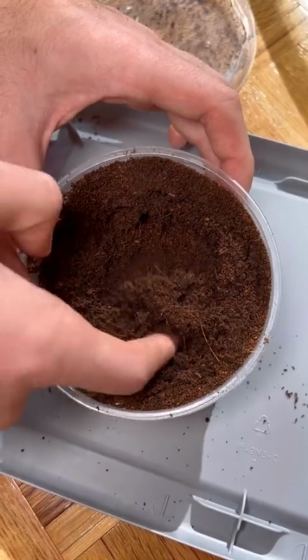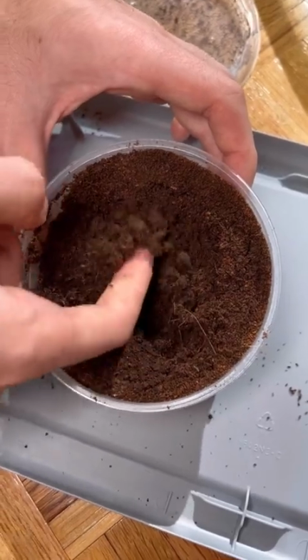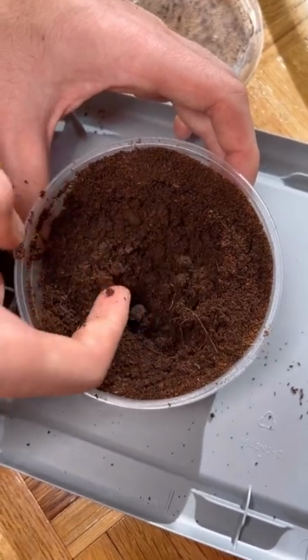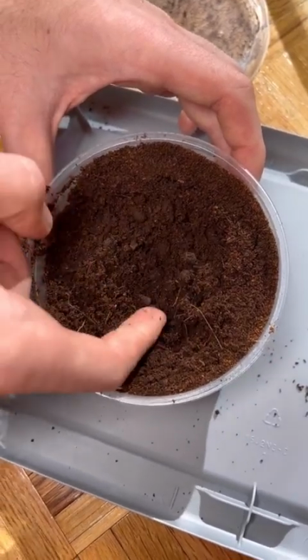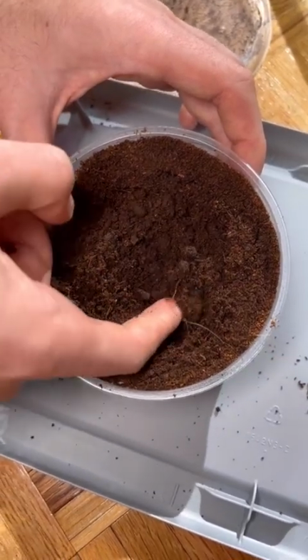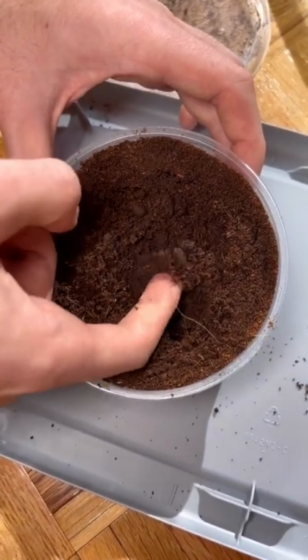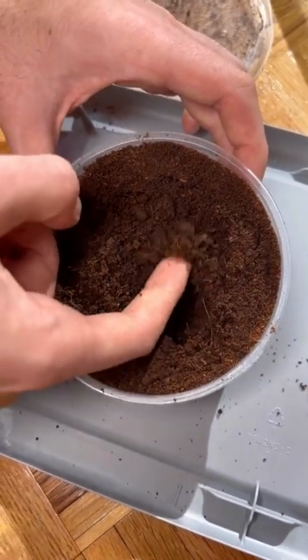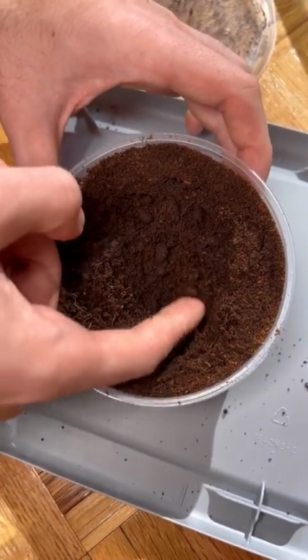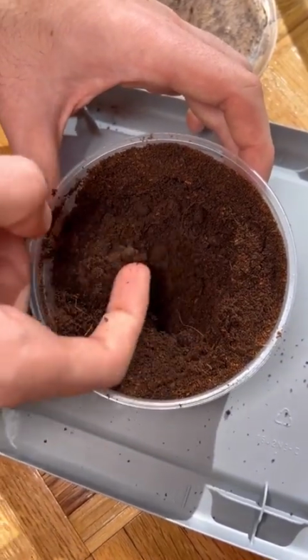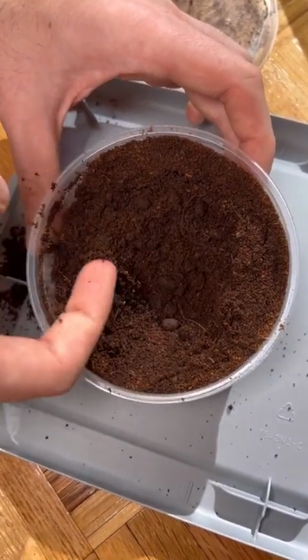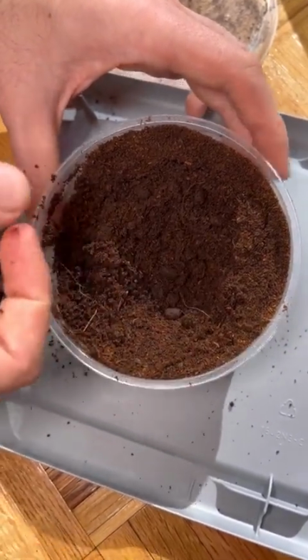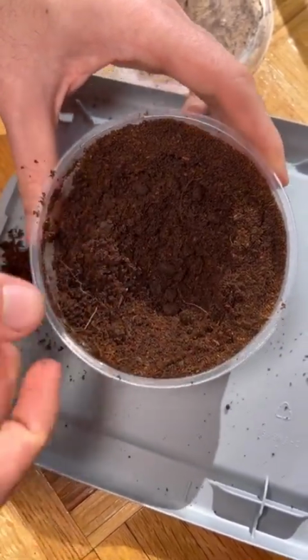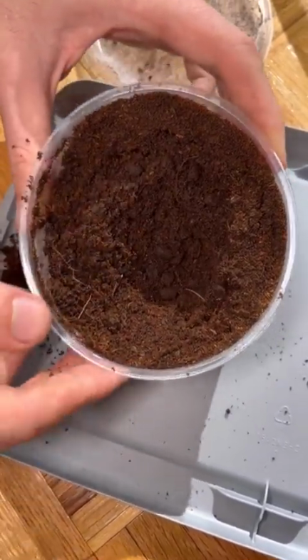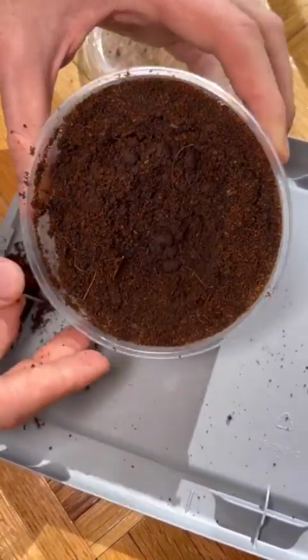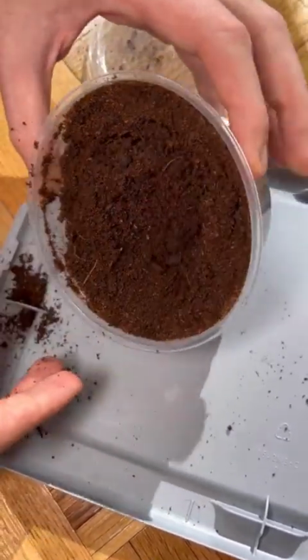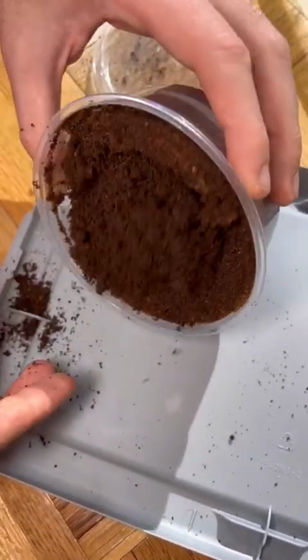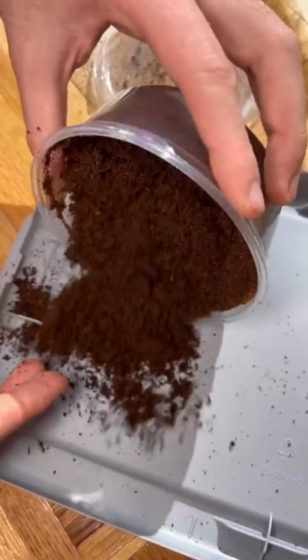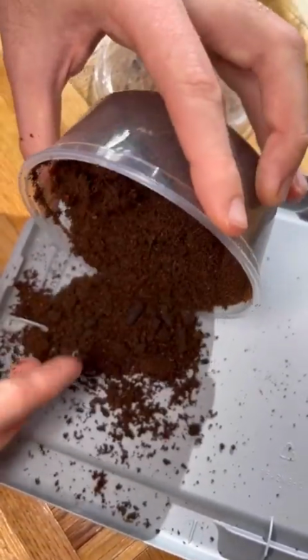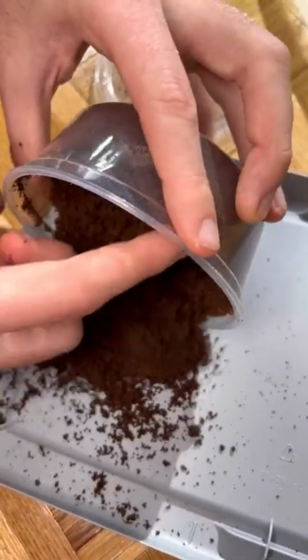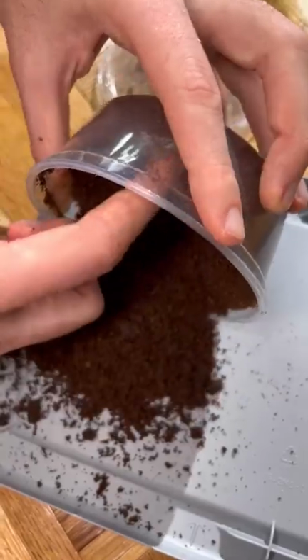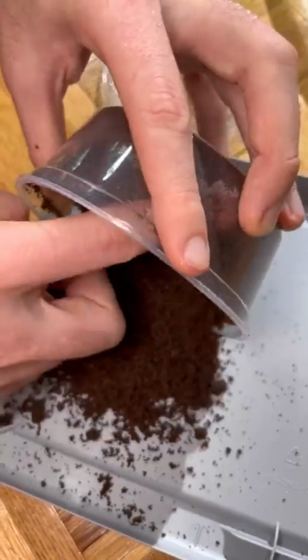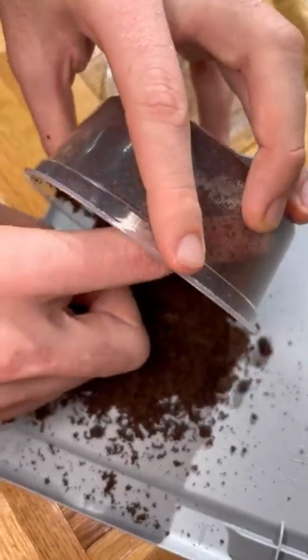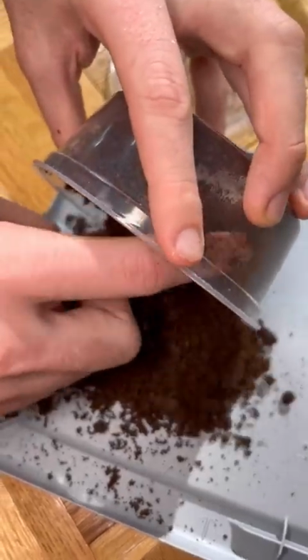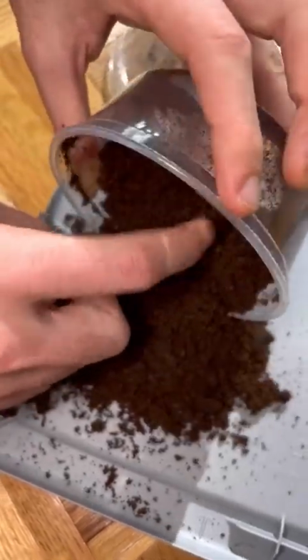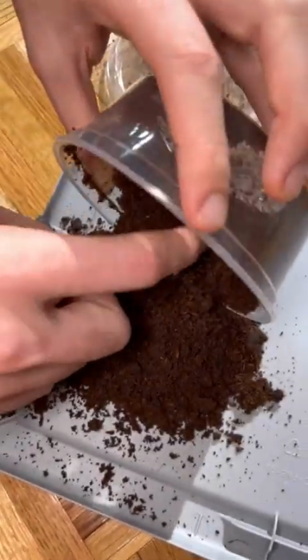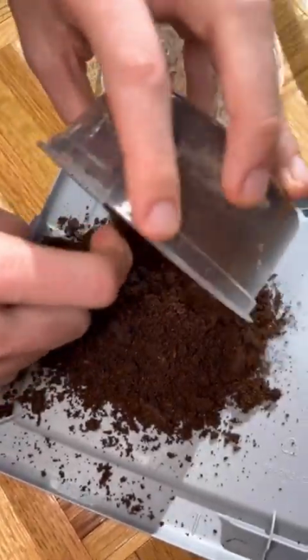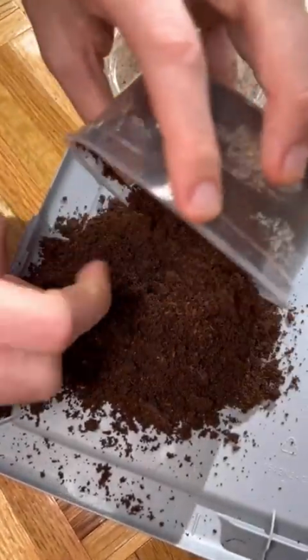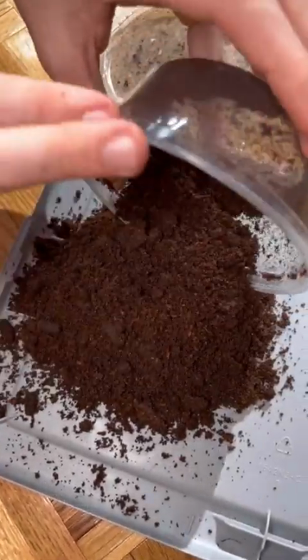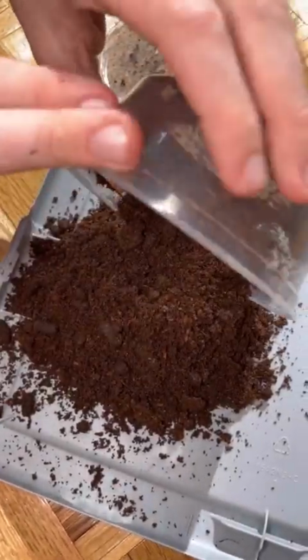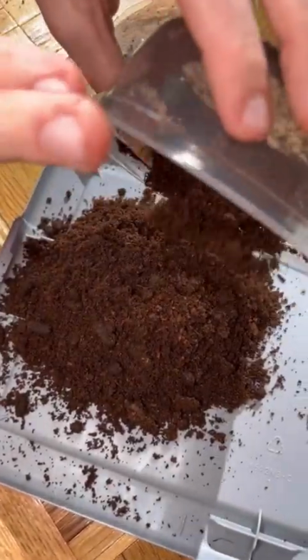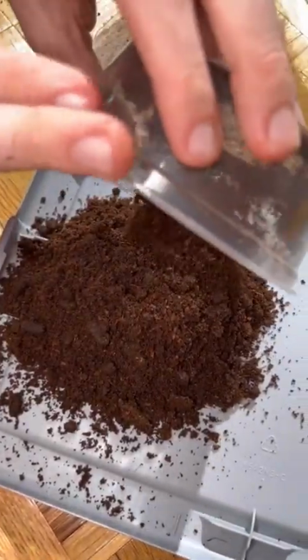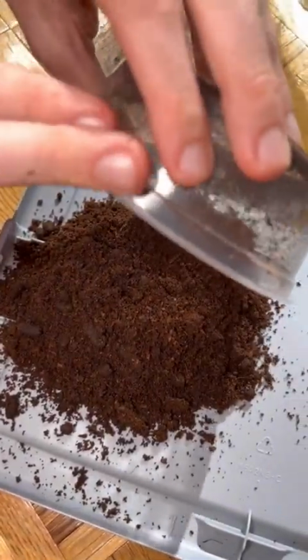Right there you can see the little pellets, which is actually the poop of the larva, so we're going to be dumping the substrate in this container out and filling it with some fresh substrate before we can feed it.